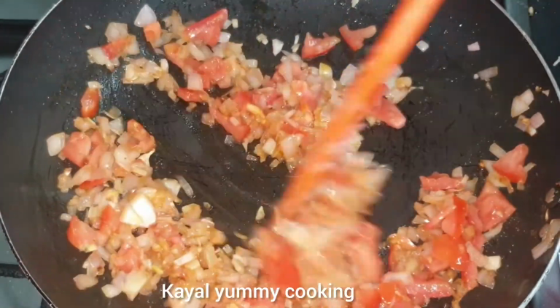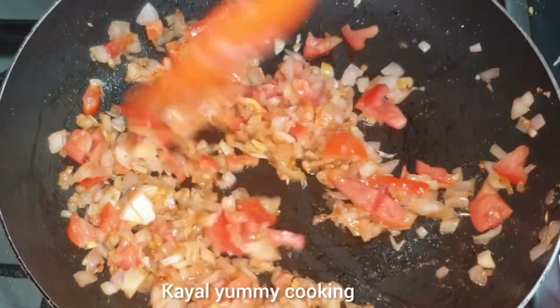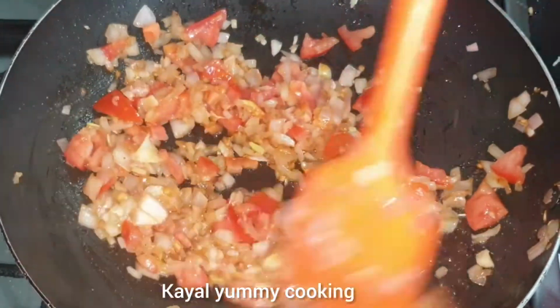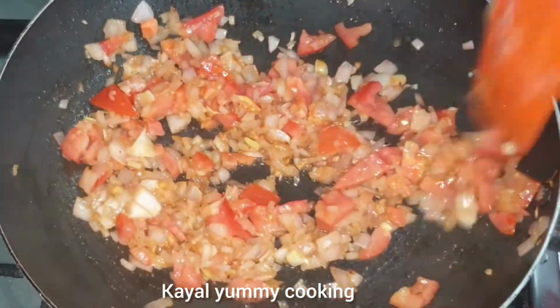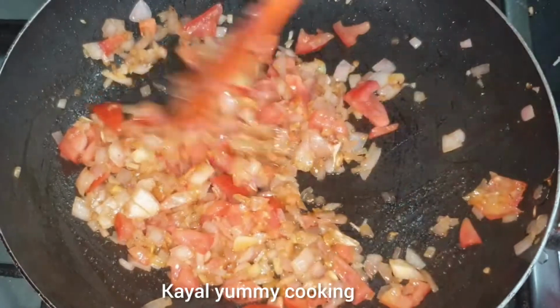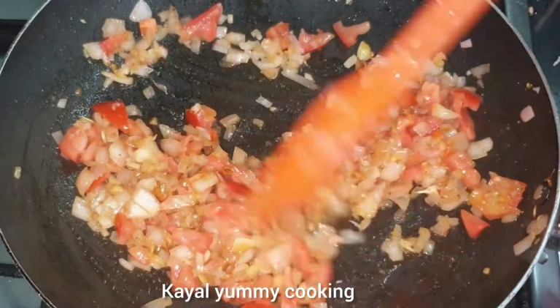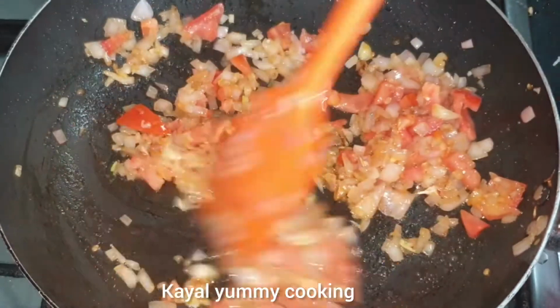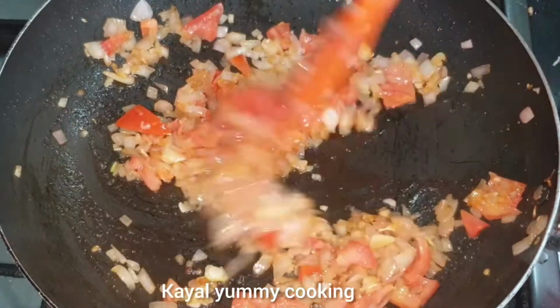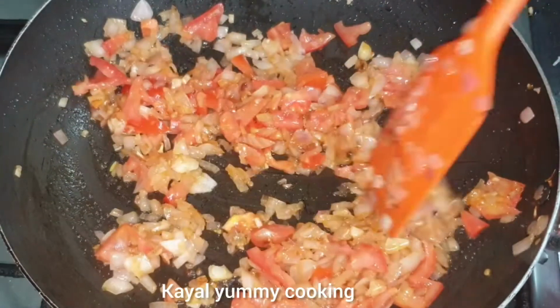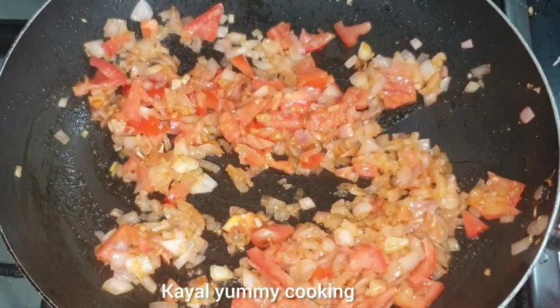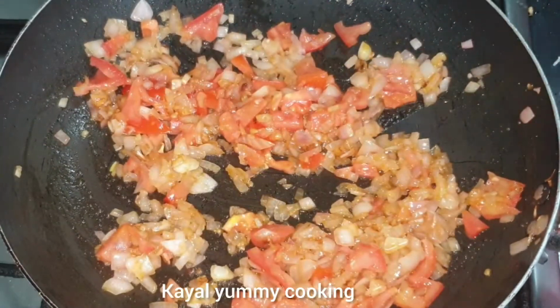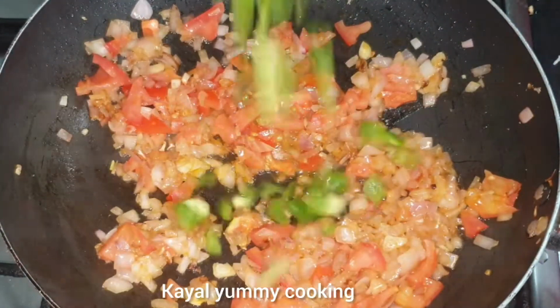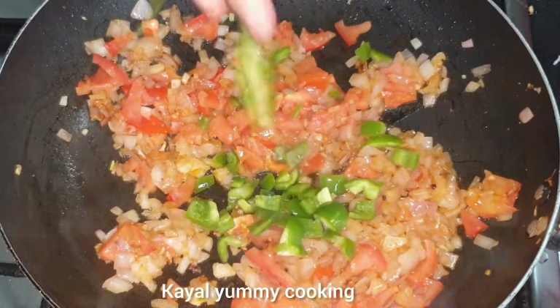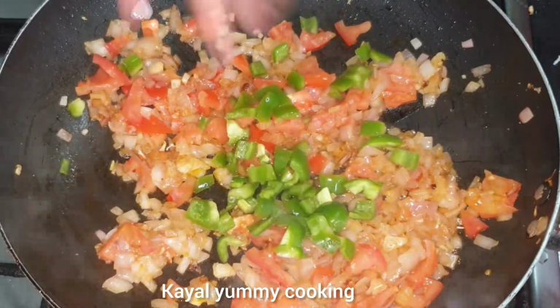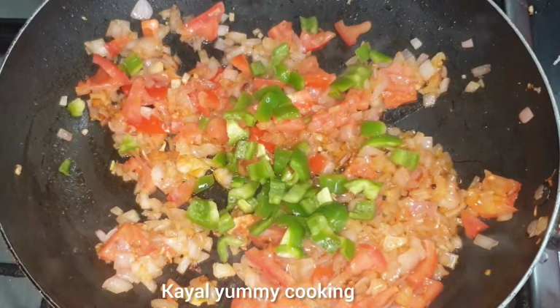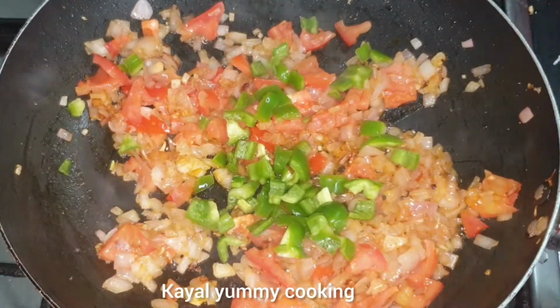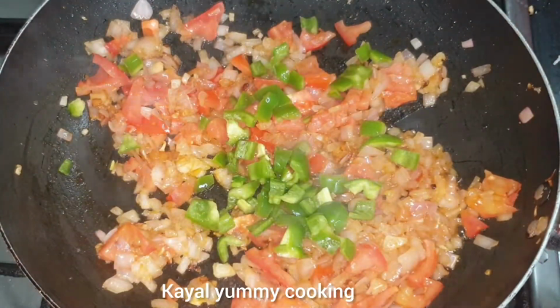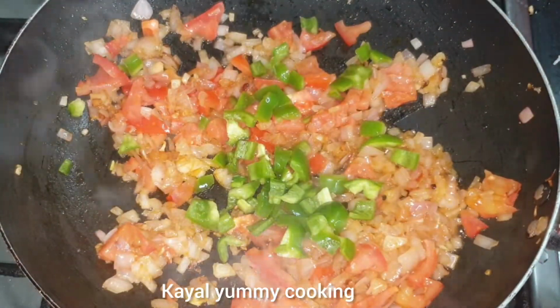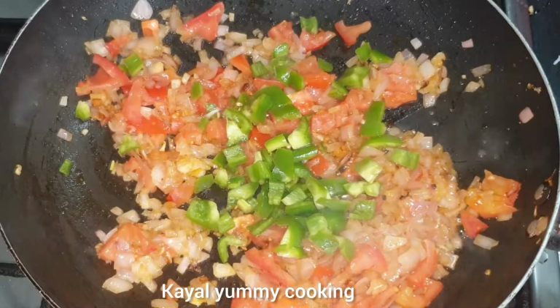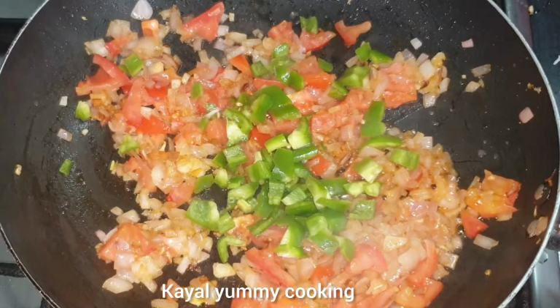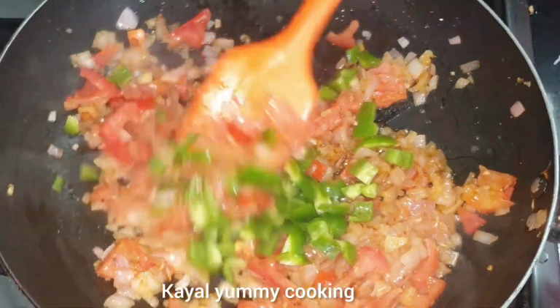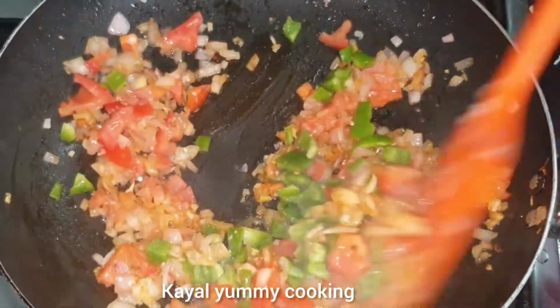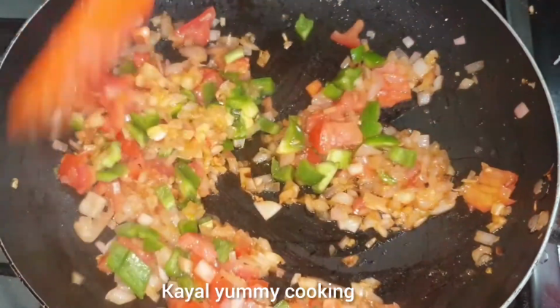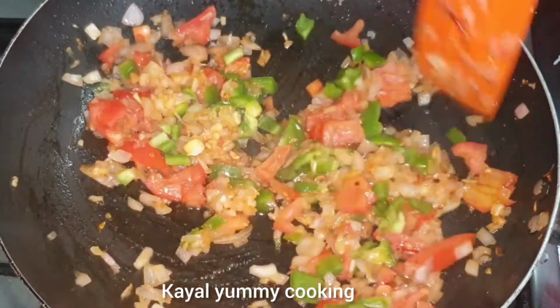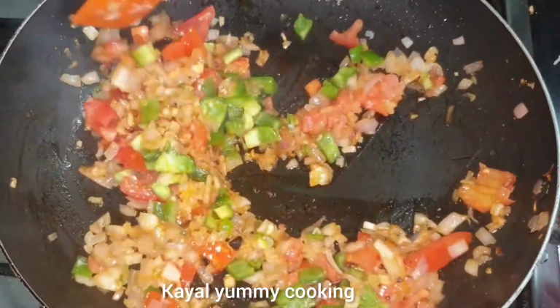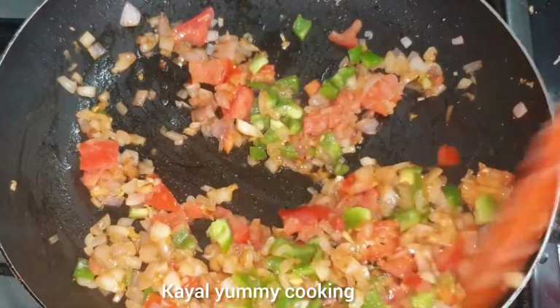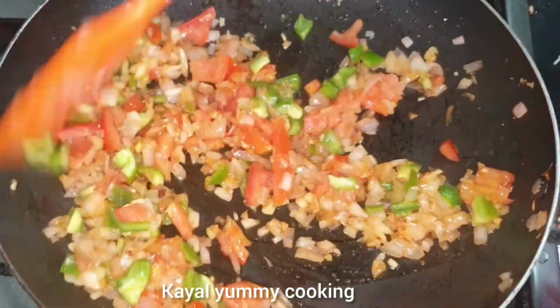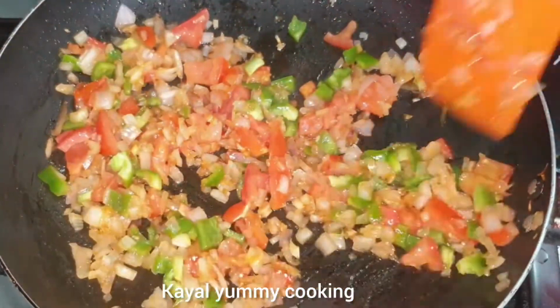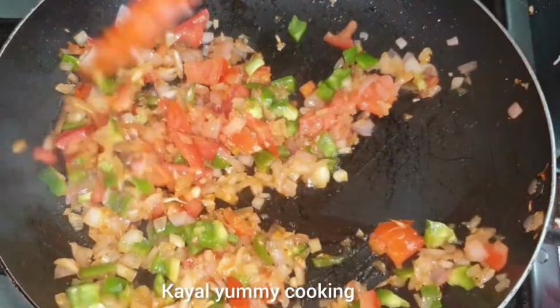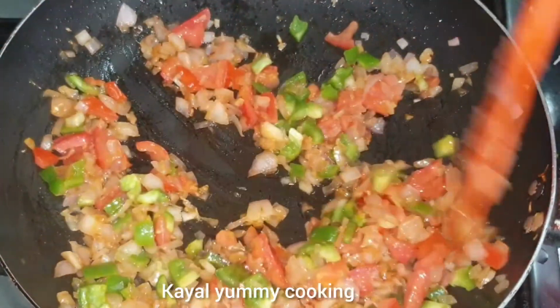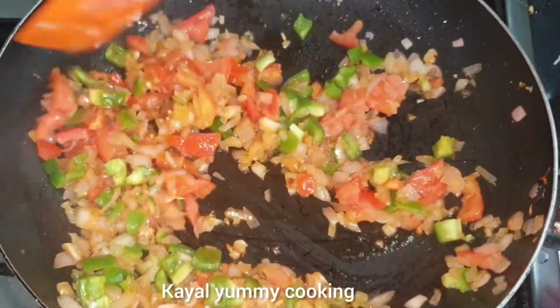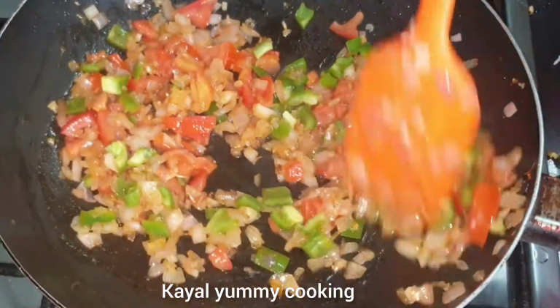We add a little capsicum. We add a little roll and mix it. Now cook for 2 or 3 minutes.